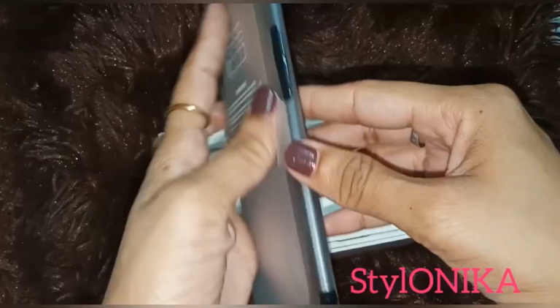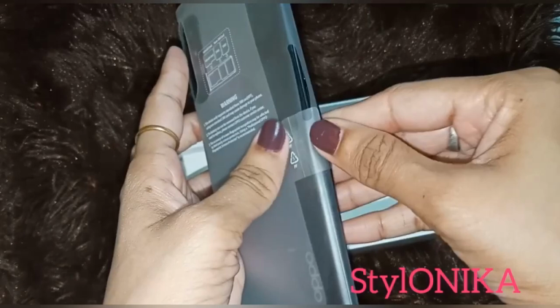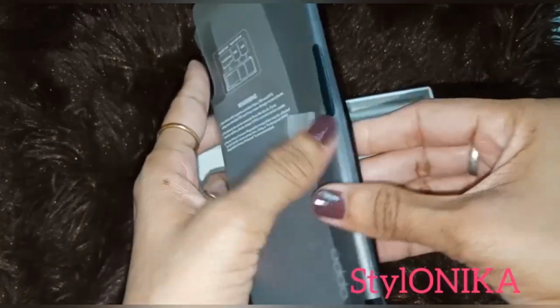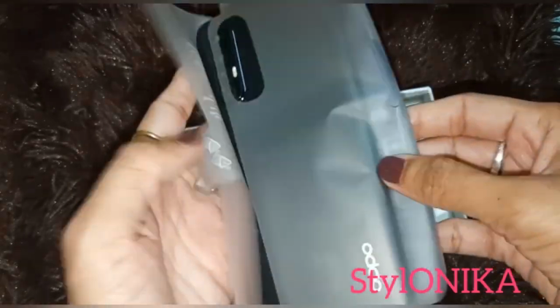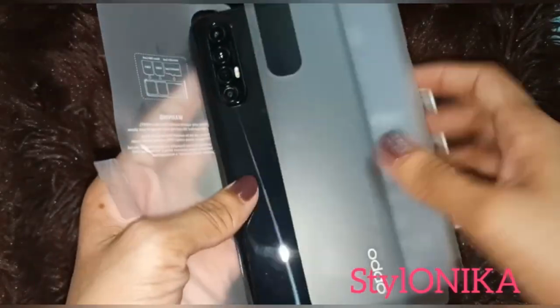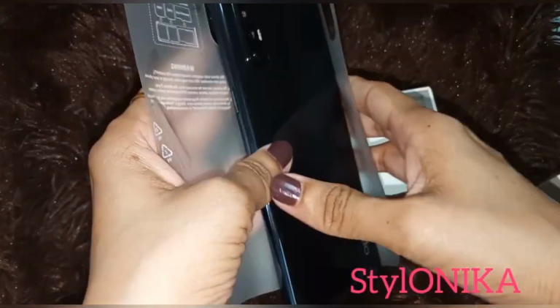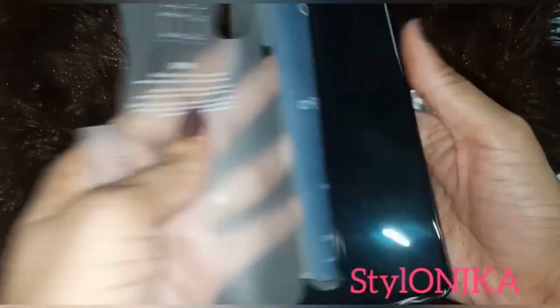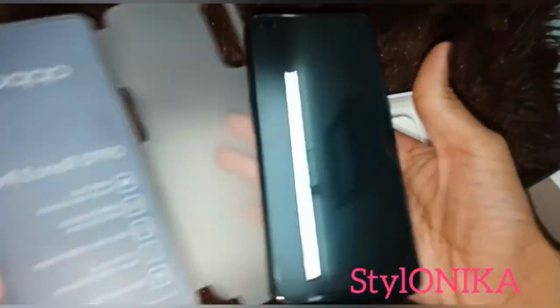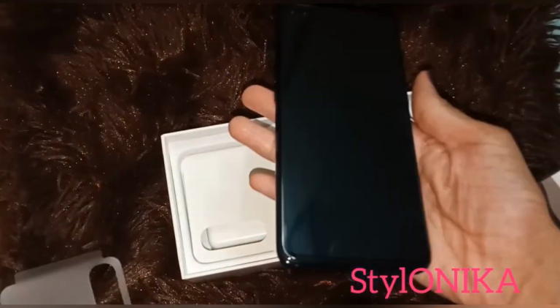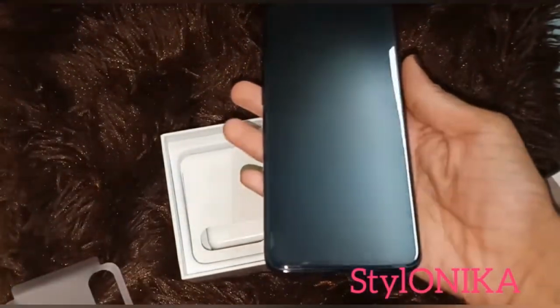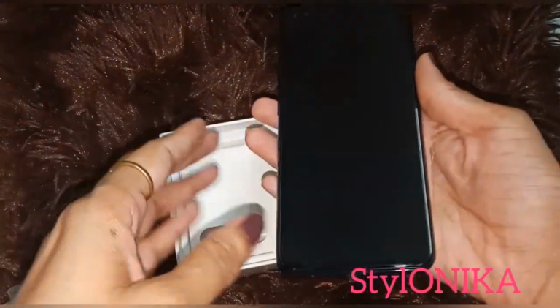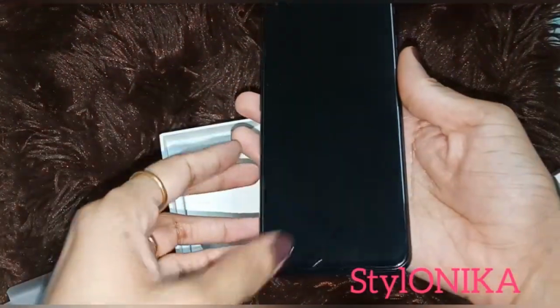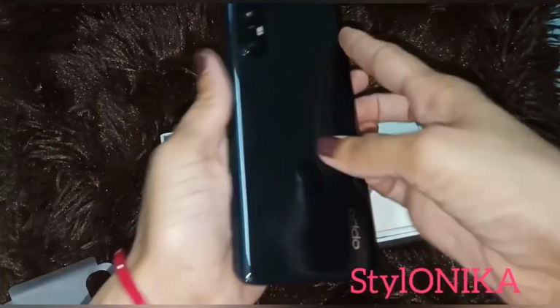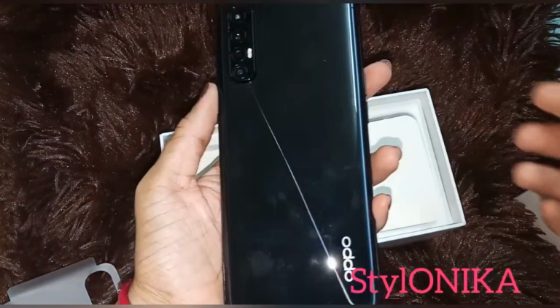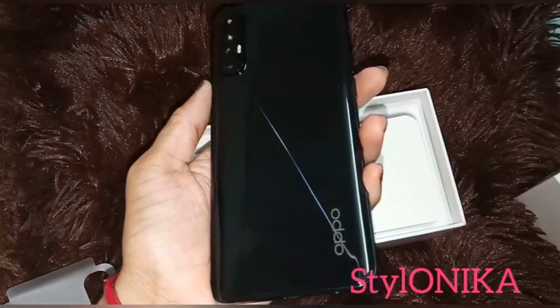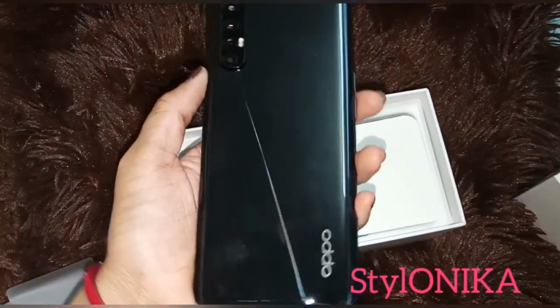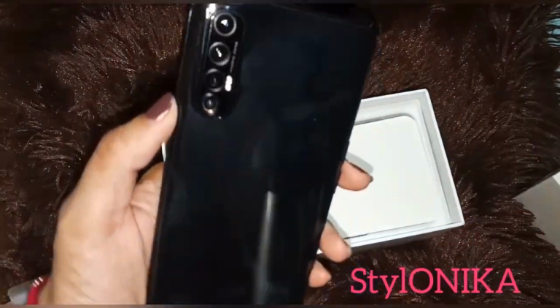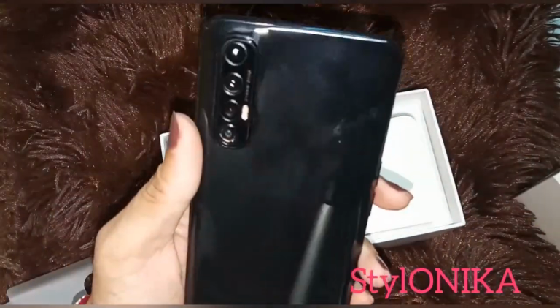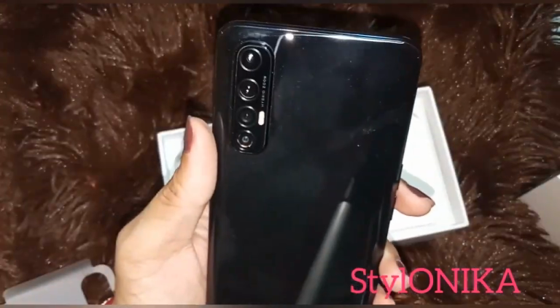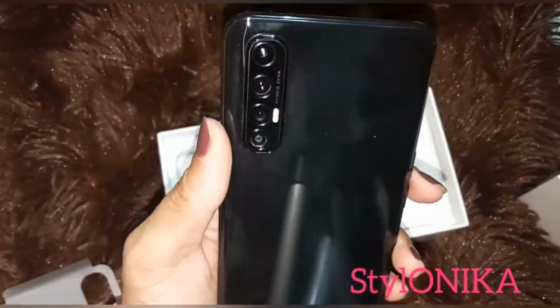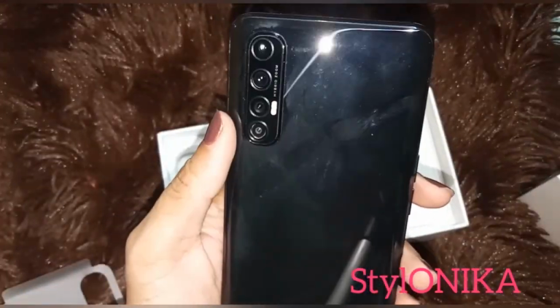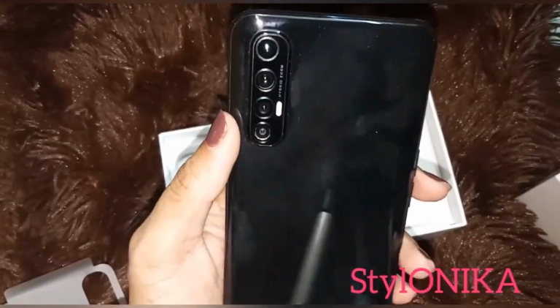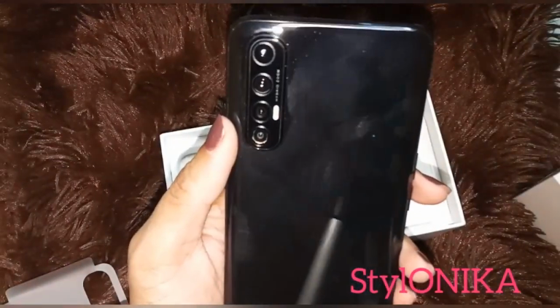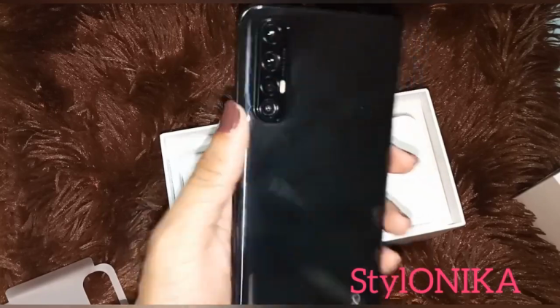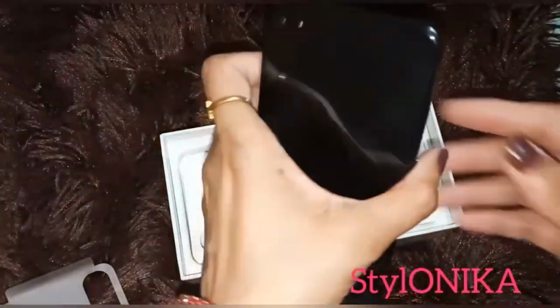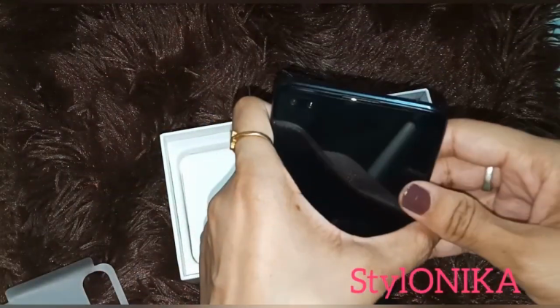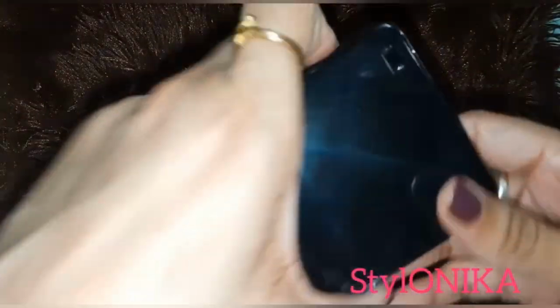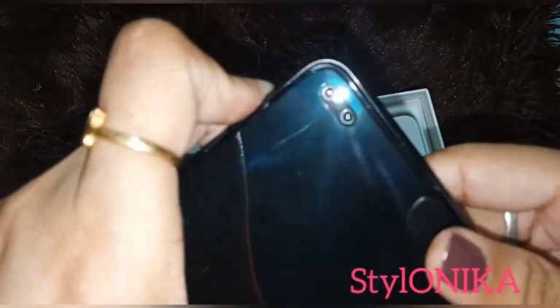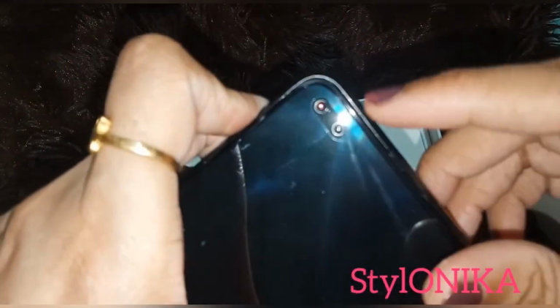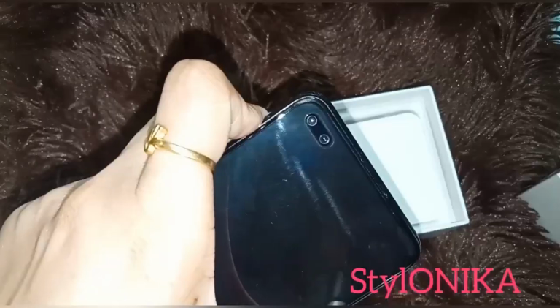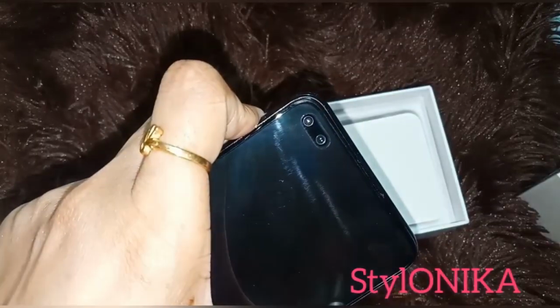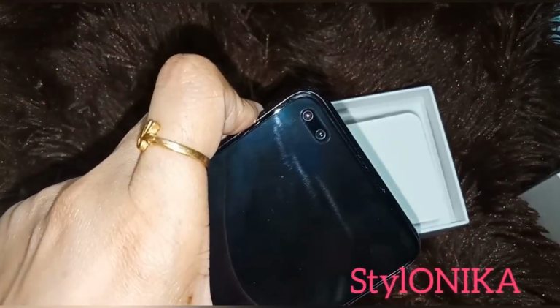Now I'll open it and show you how the phone looks. You can see the 4 cameras on the back and the dual punch hole front camera.